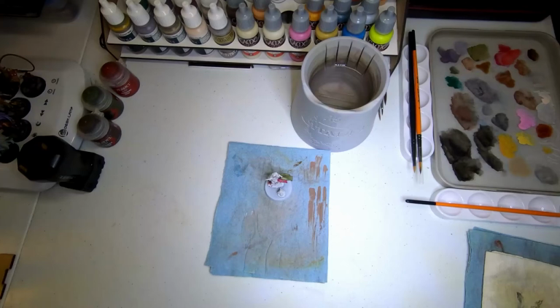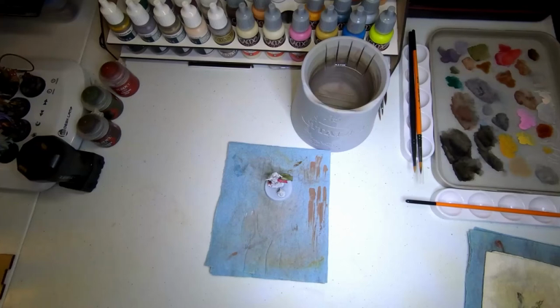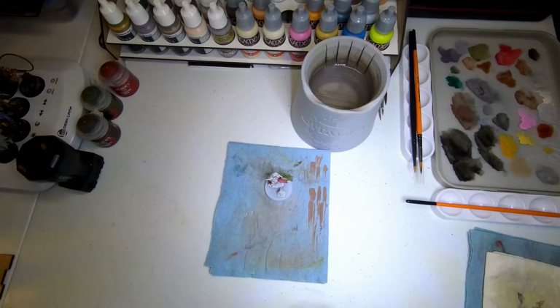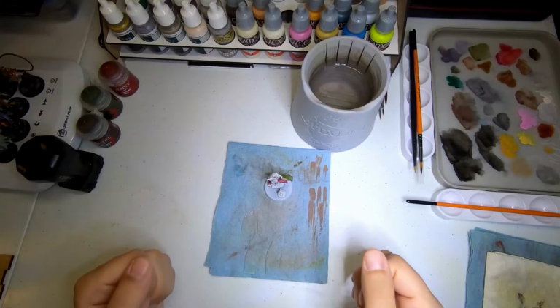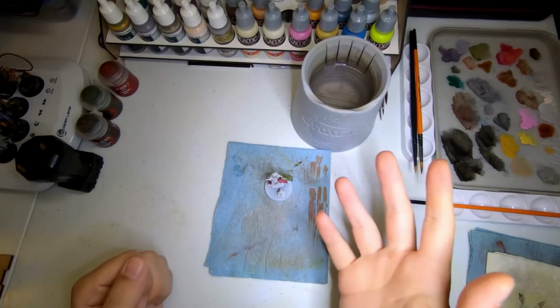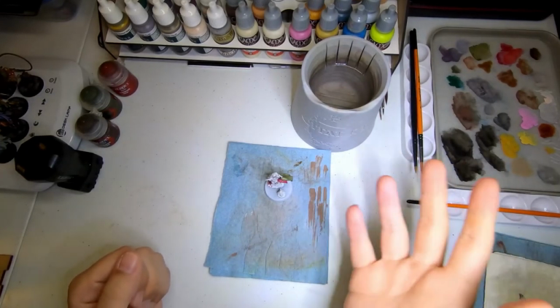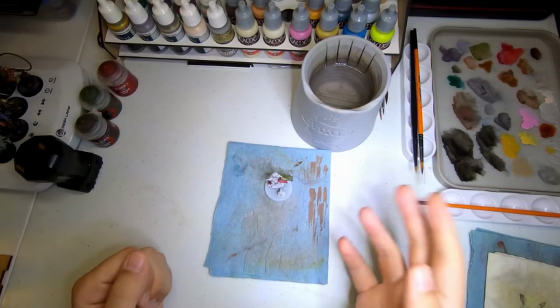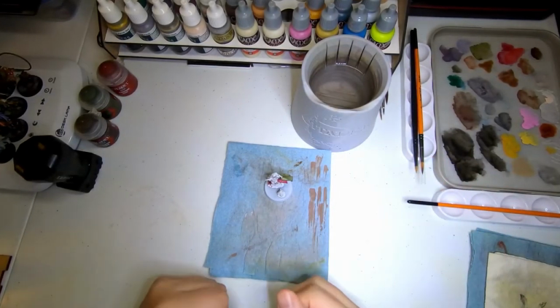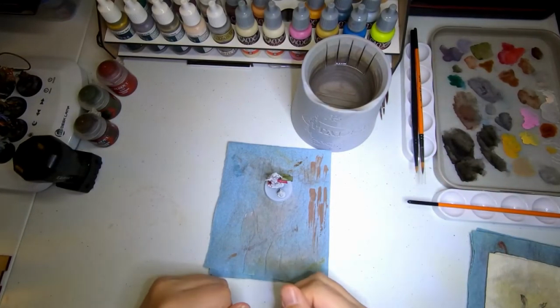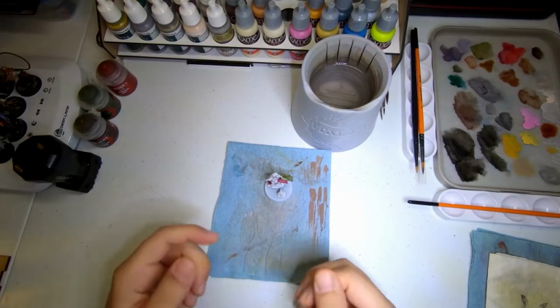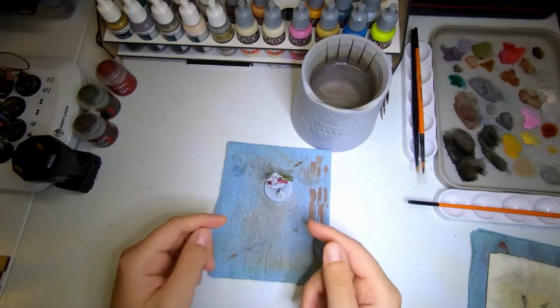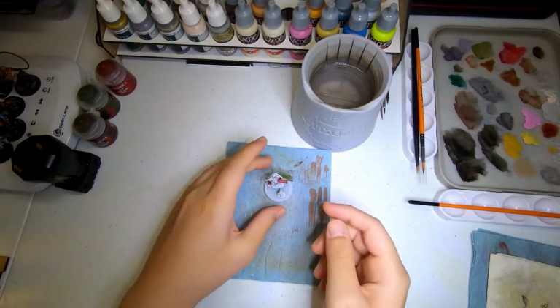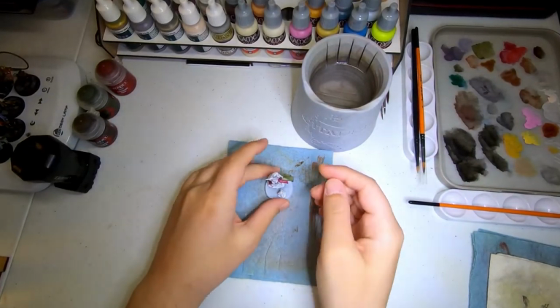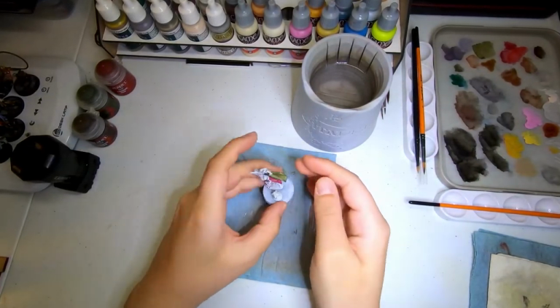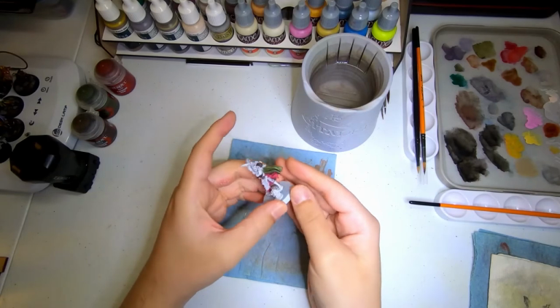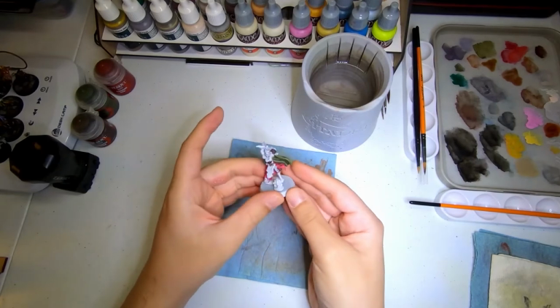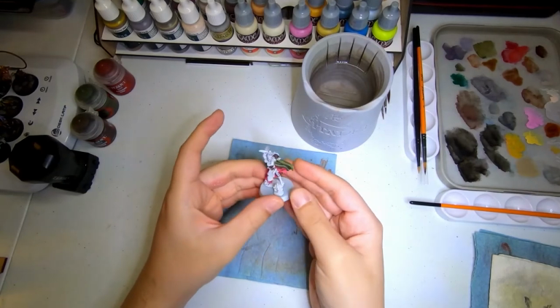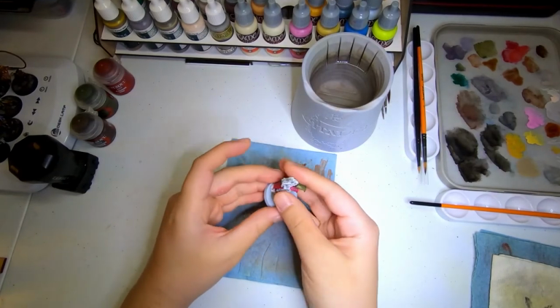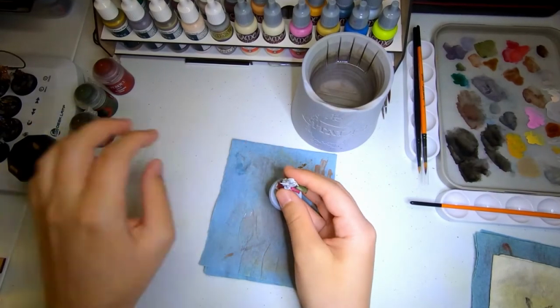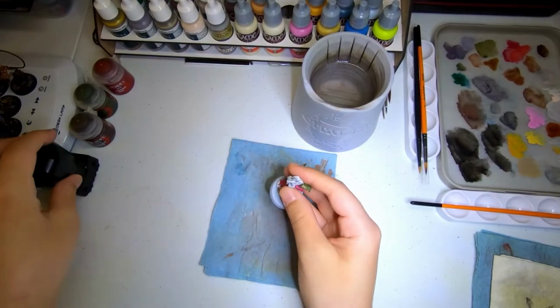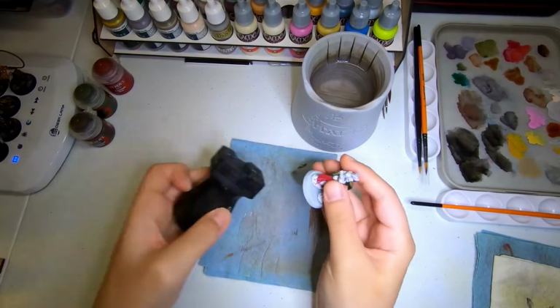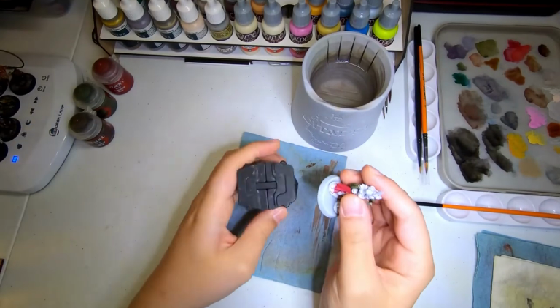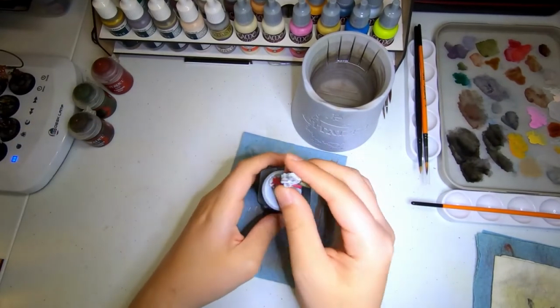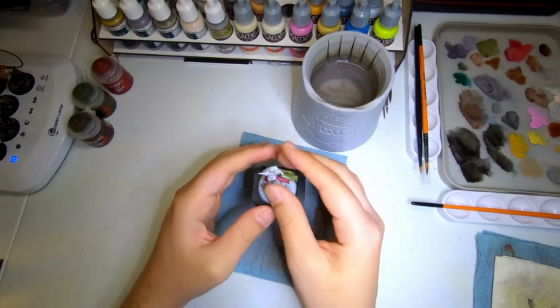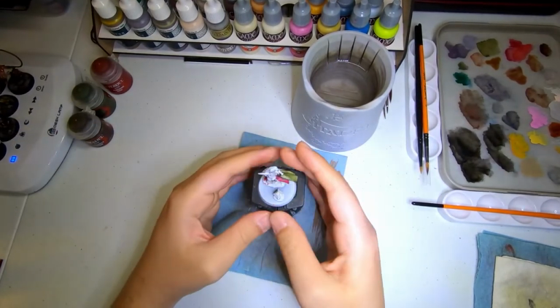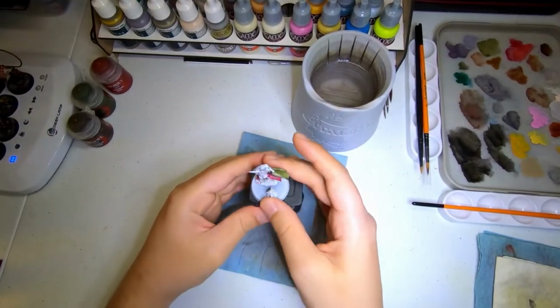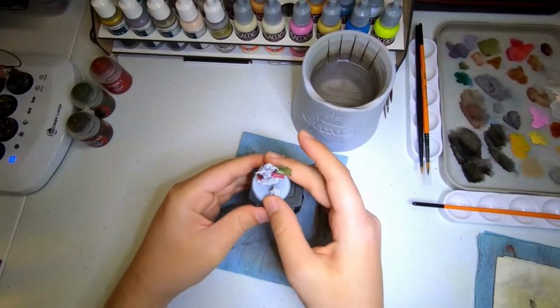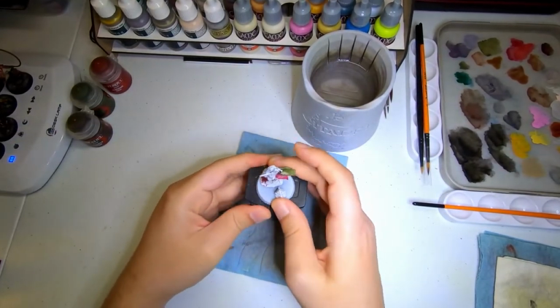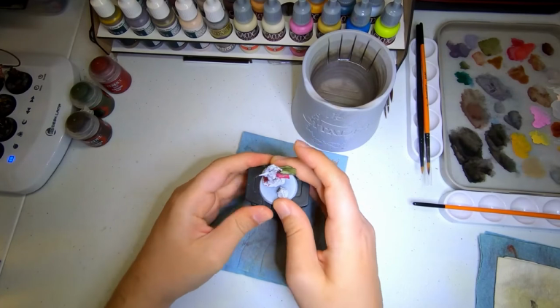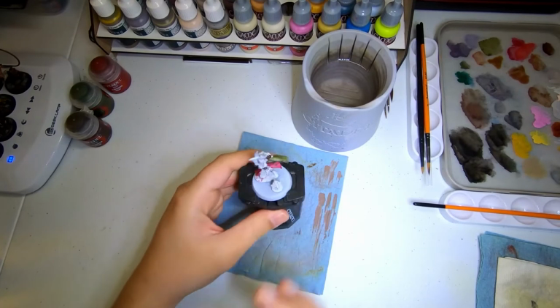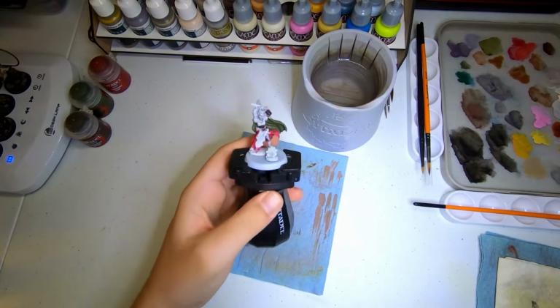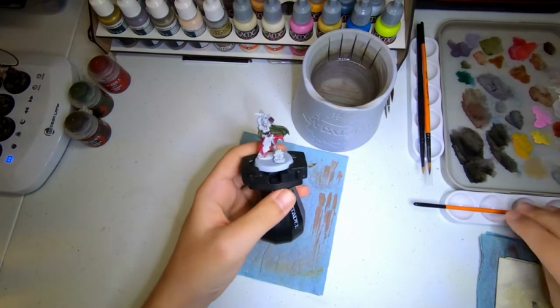Hello everybody, welcome into the Hobby Bar. This is Jason, and welcome. Today we'll be cracking on, continuing with this Air Sorceress that we started last time.